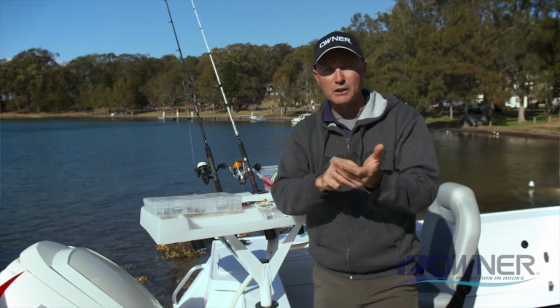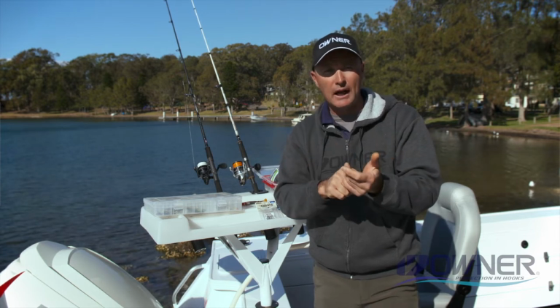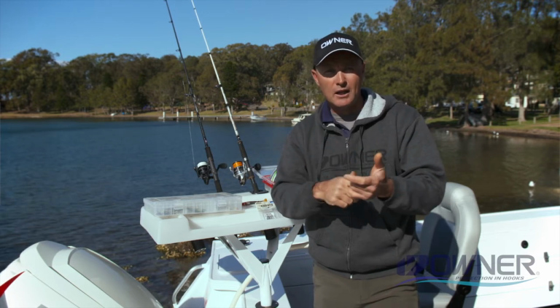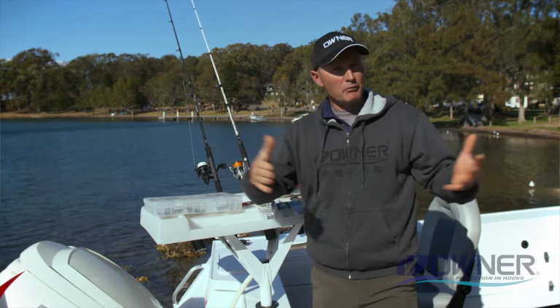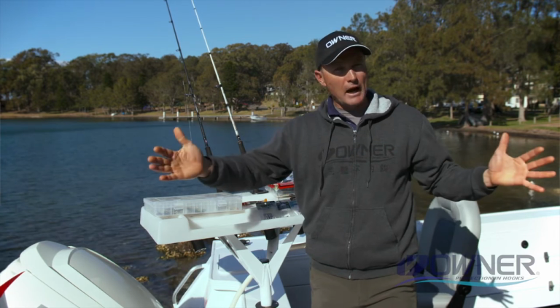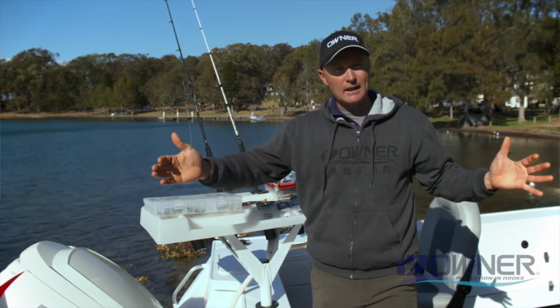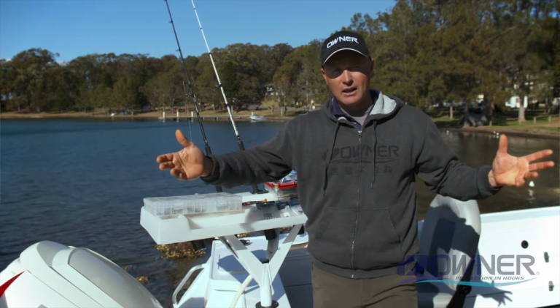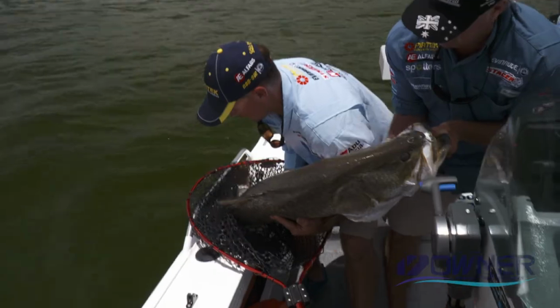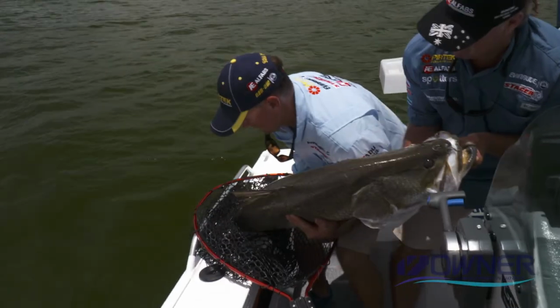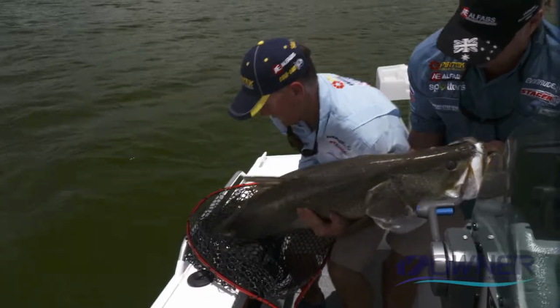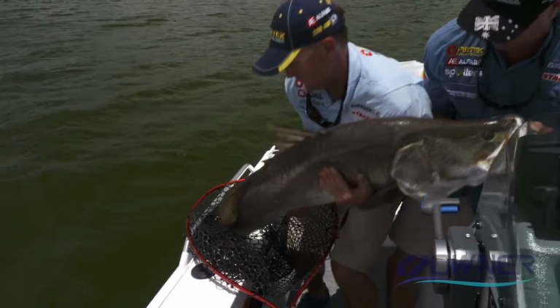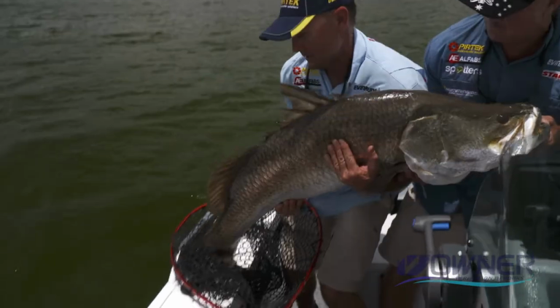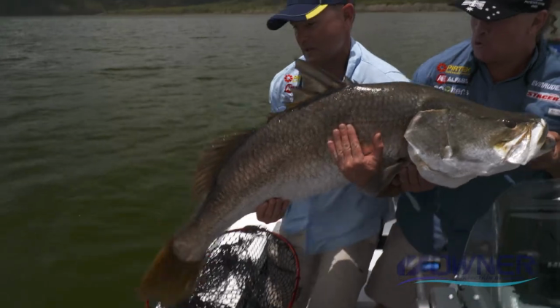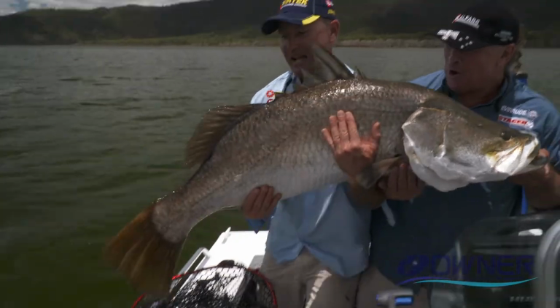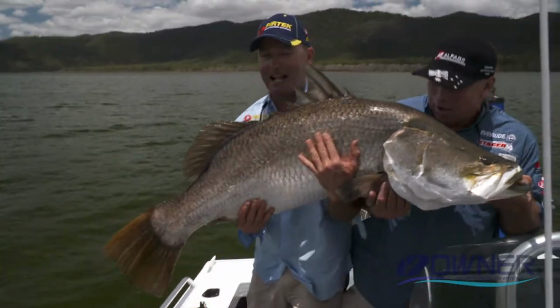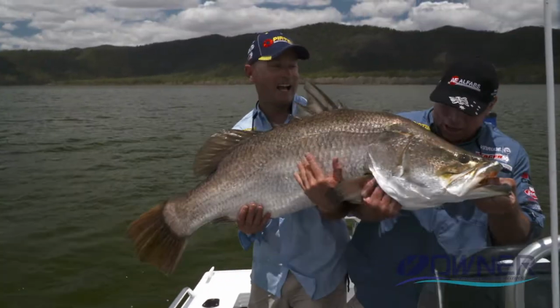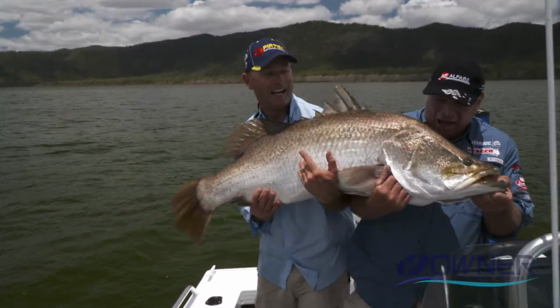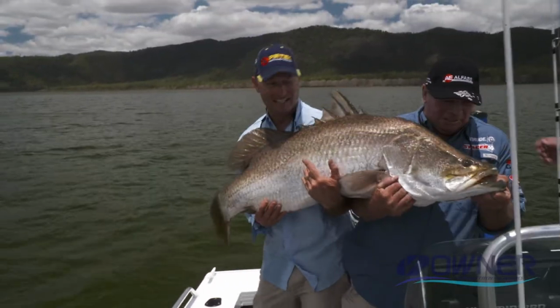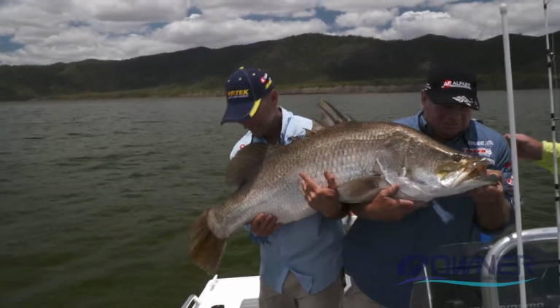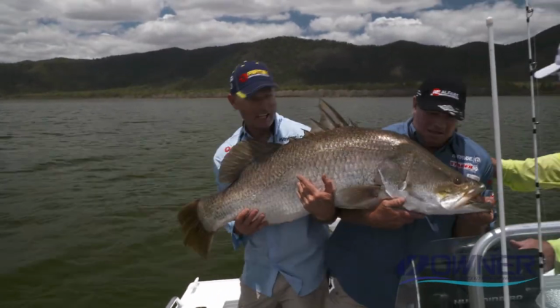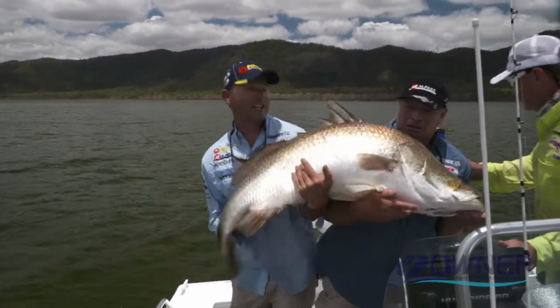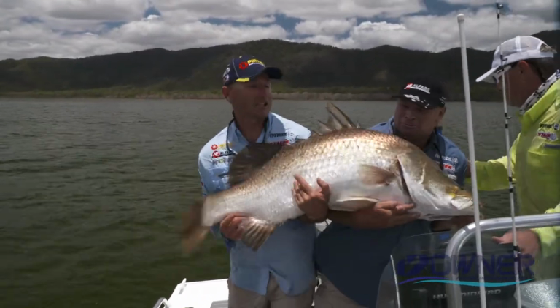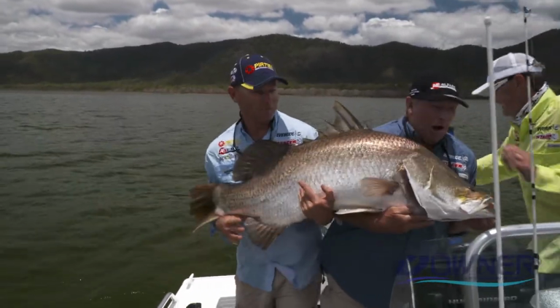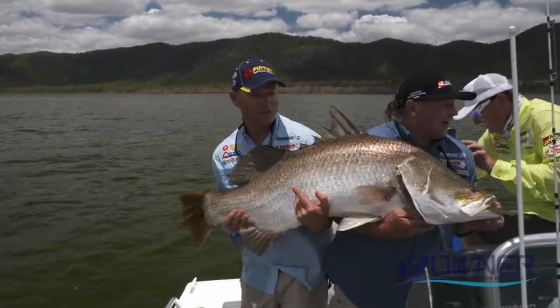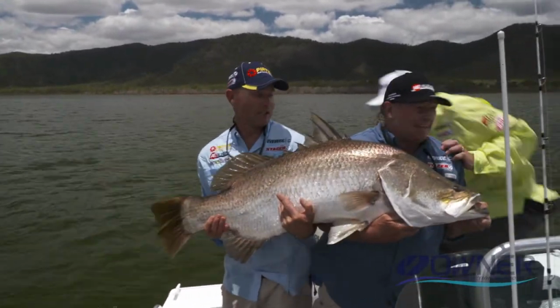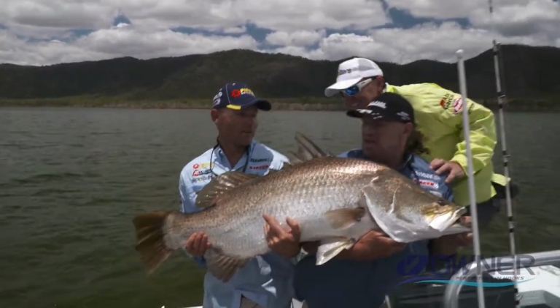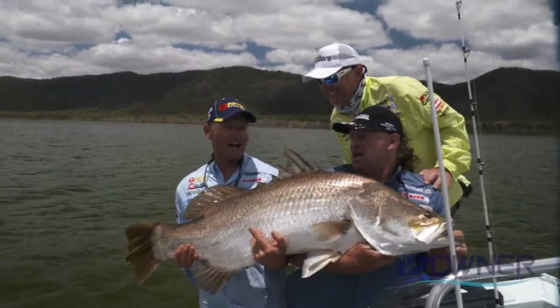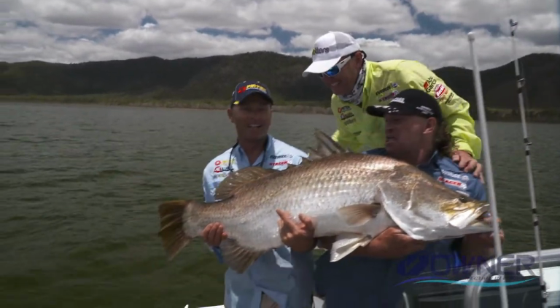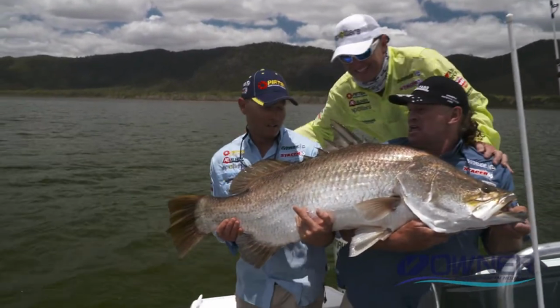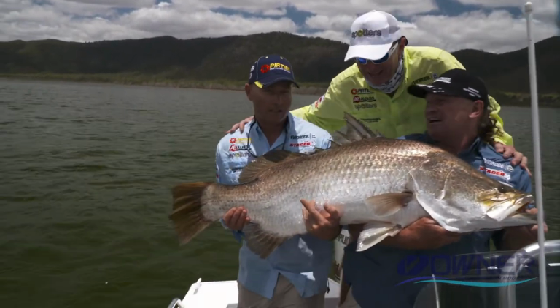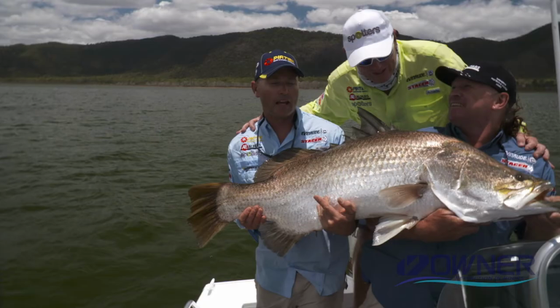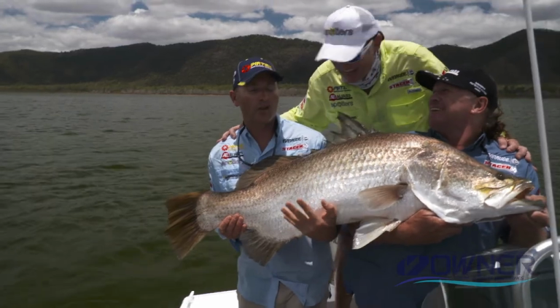I remember Barney catching a meter-27 barra, and at the time he's getting smoked around a big snag. The one thing he was happy about was that he knew the hooks were set and he knew he could rely on those hooks.